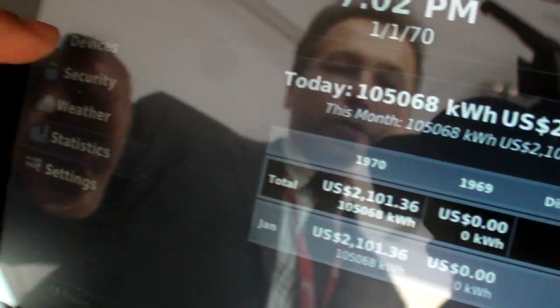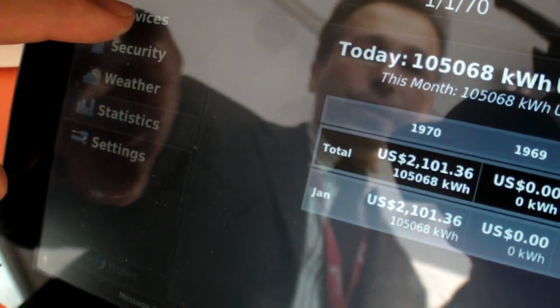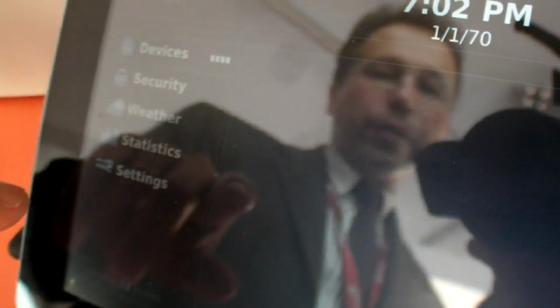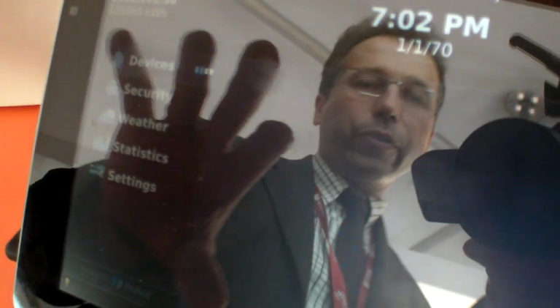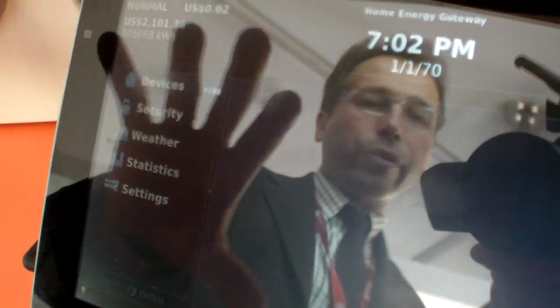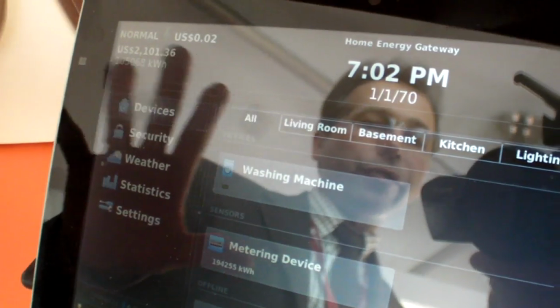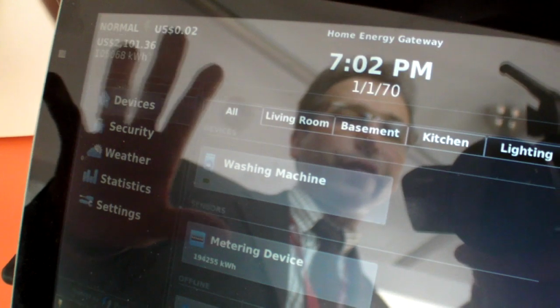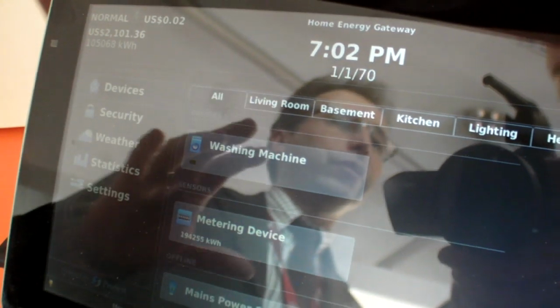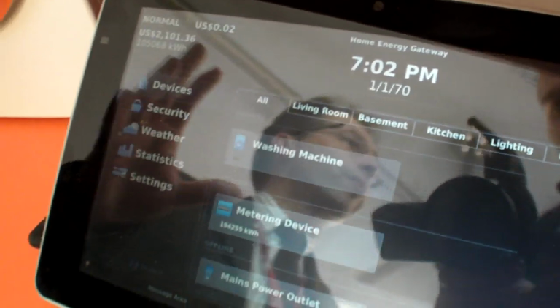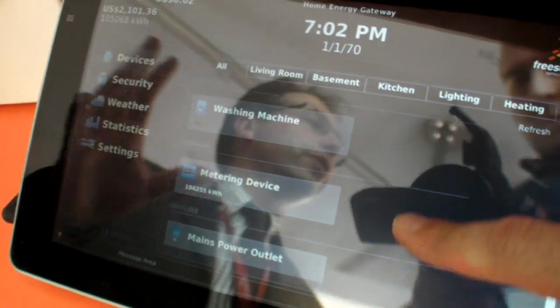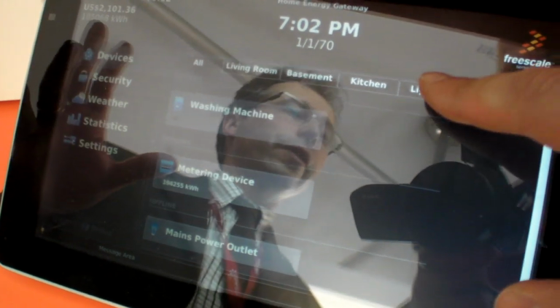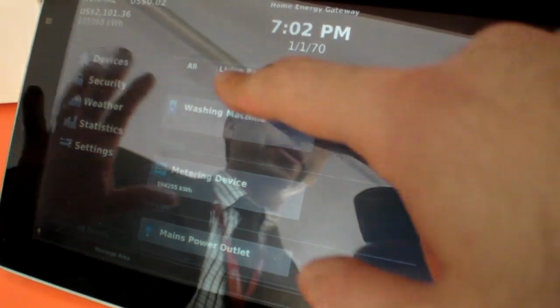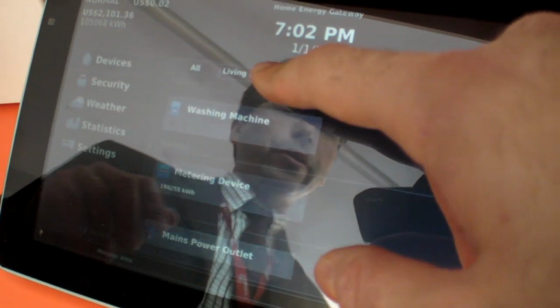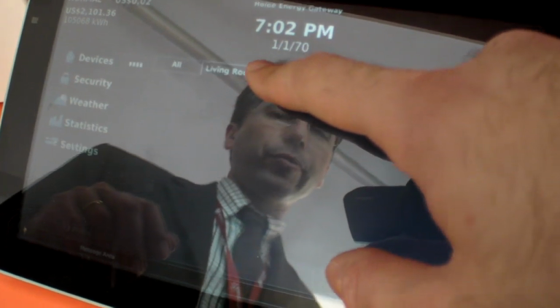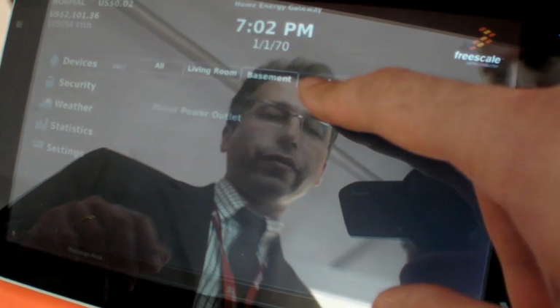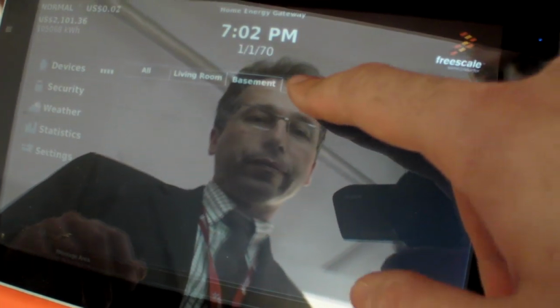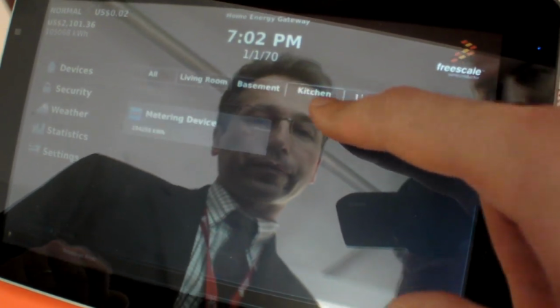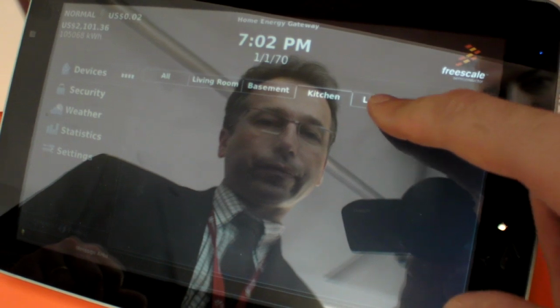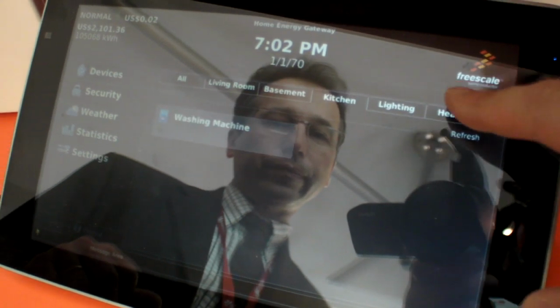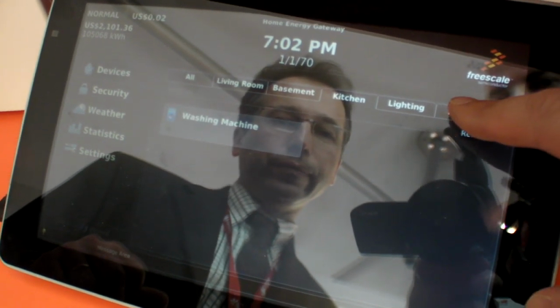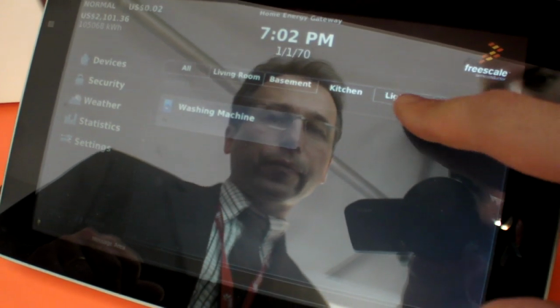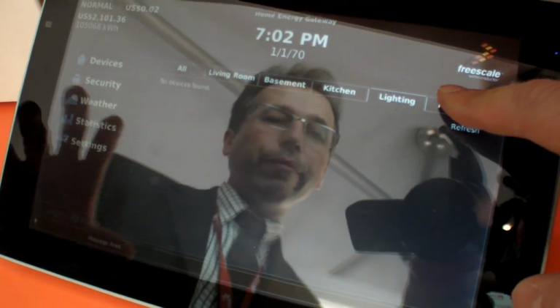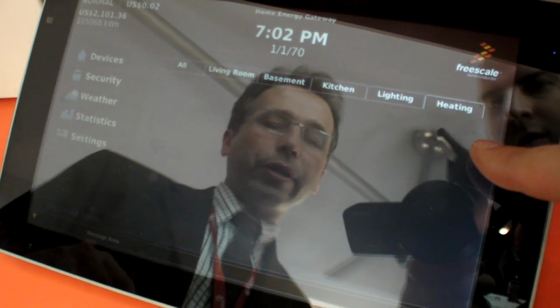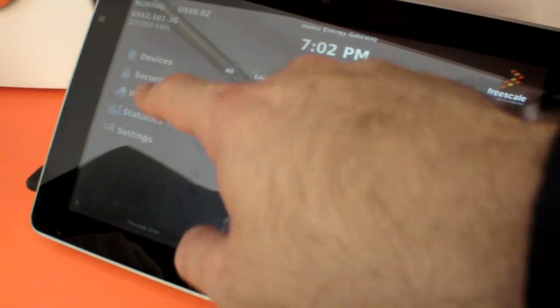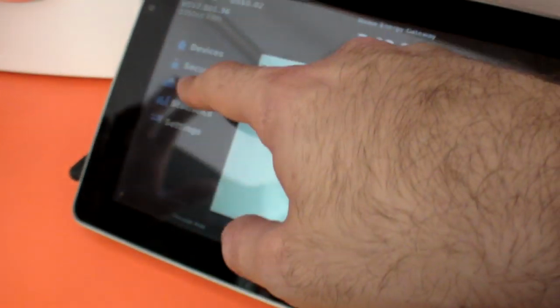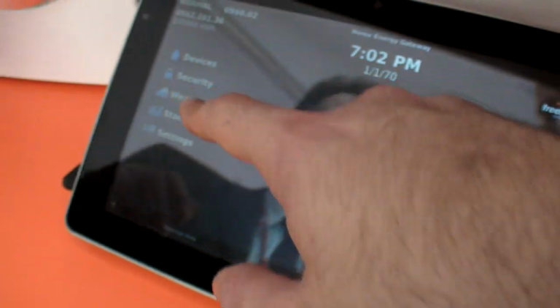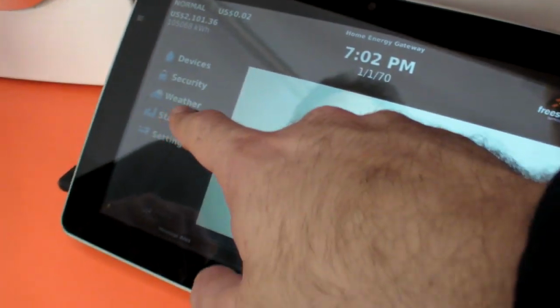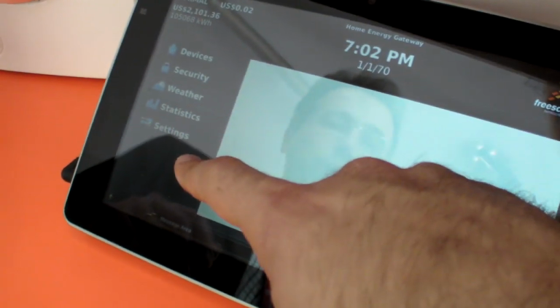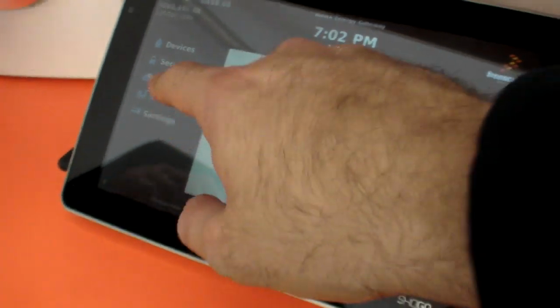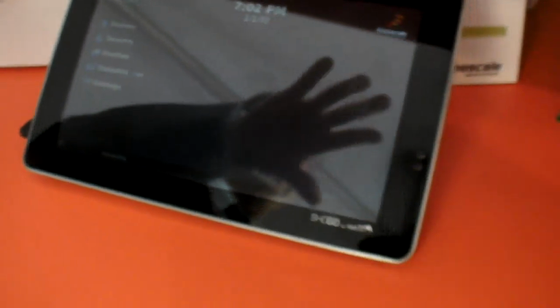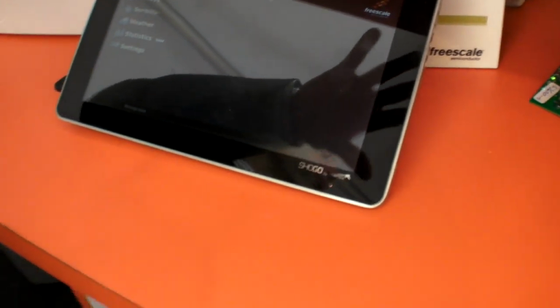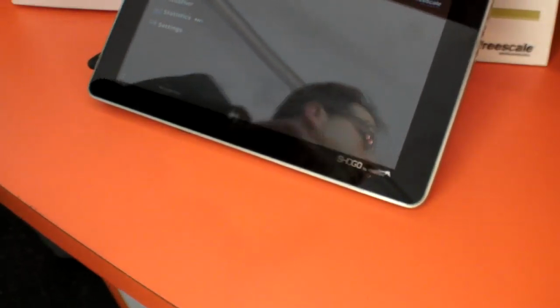So this is the graphical user interface that can be displayed on any device. It doesn't have to be a specific device. It's a web-based application, so any device can run it, and it doesn't have to be attached to the home energy gateway.